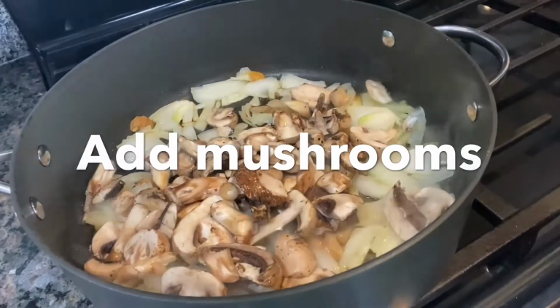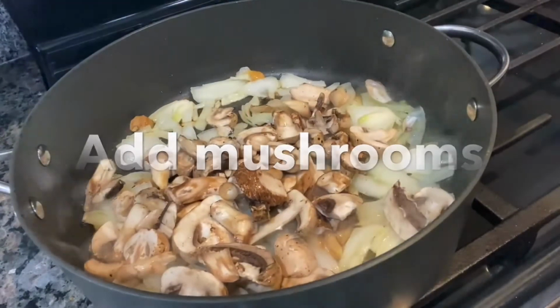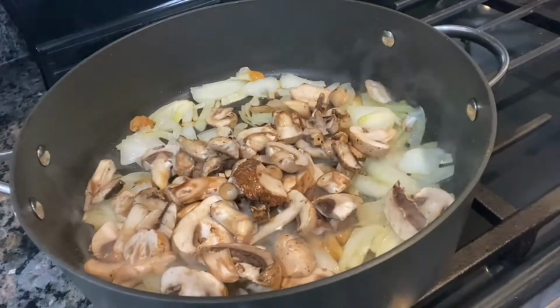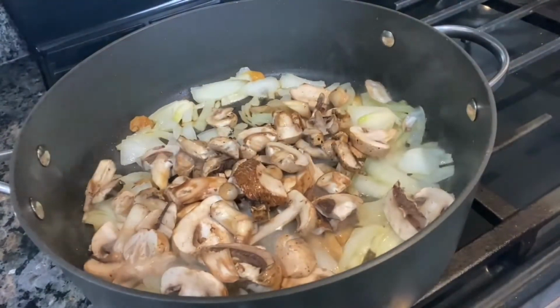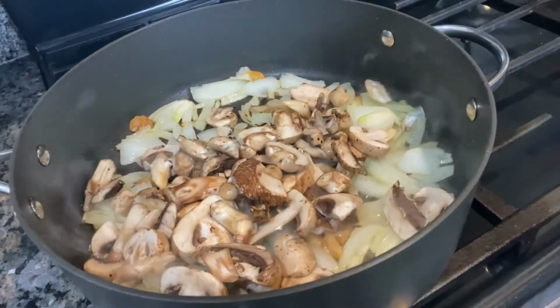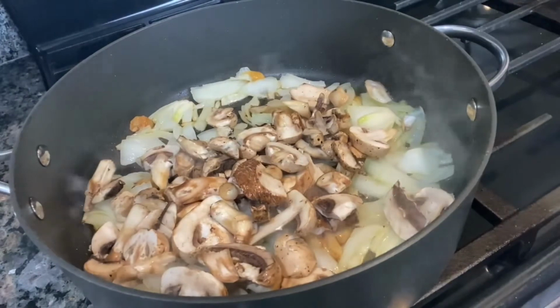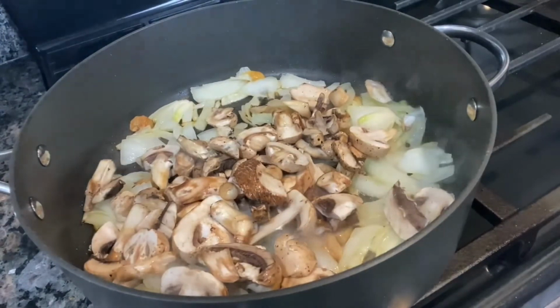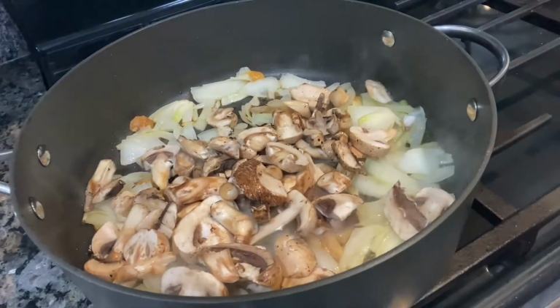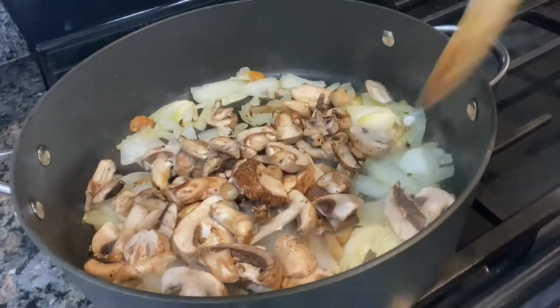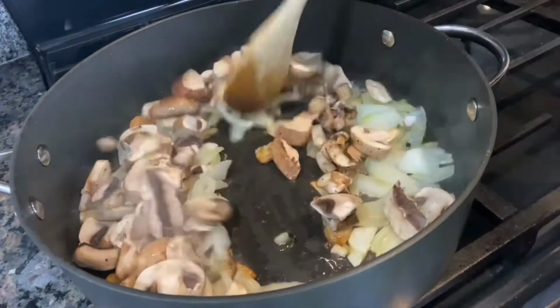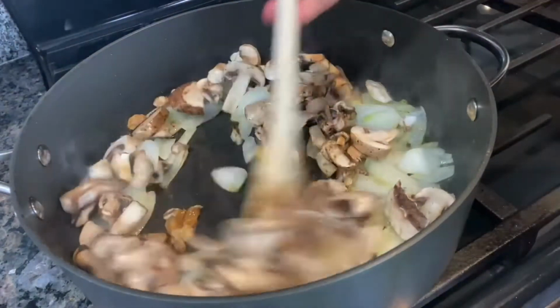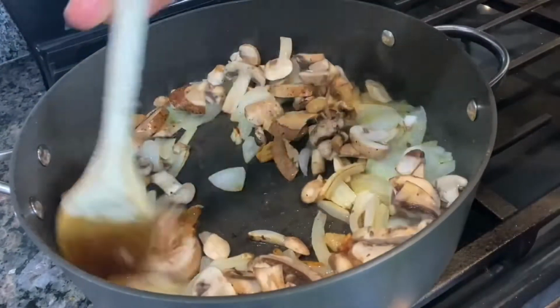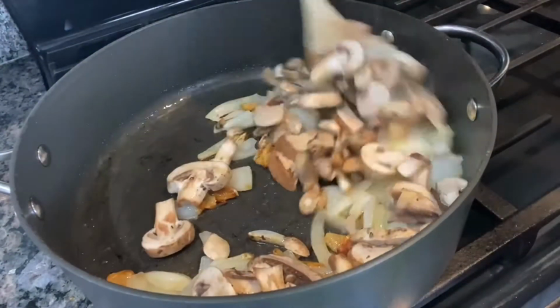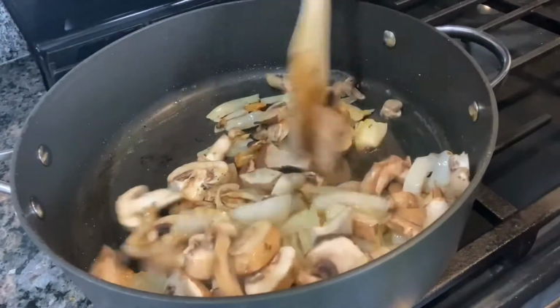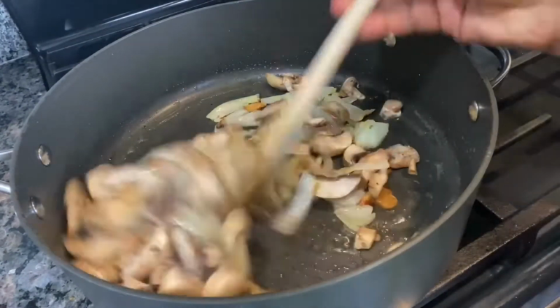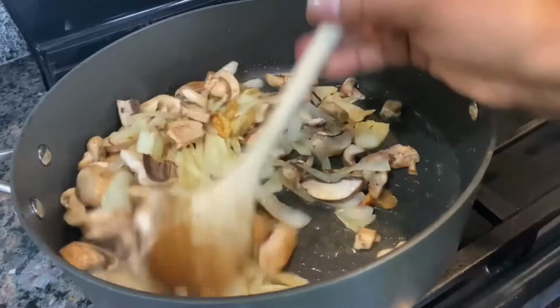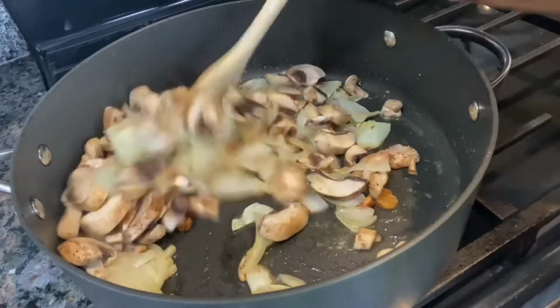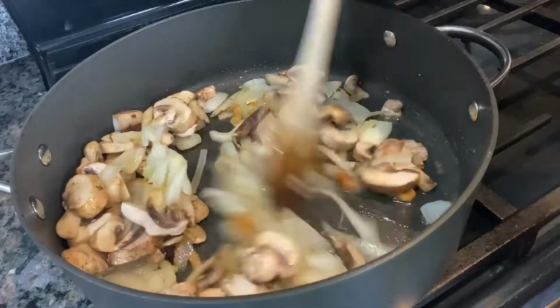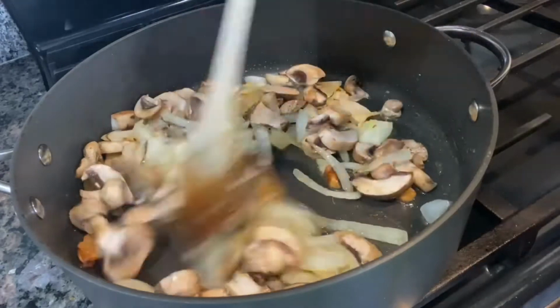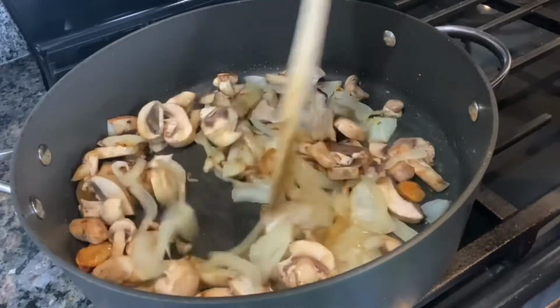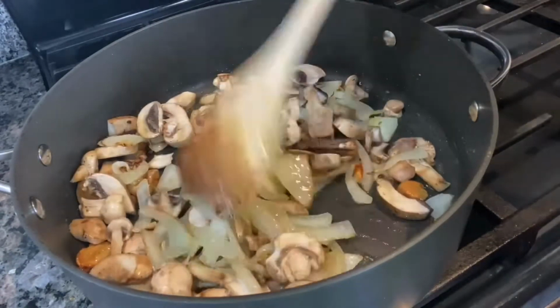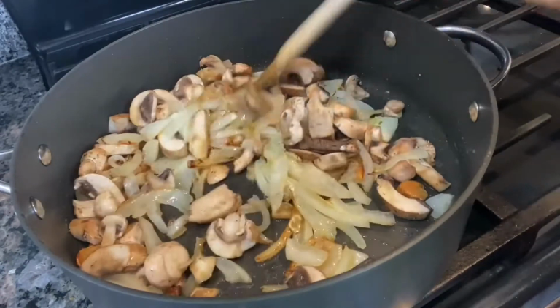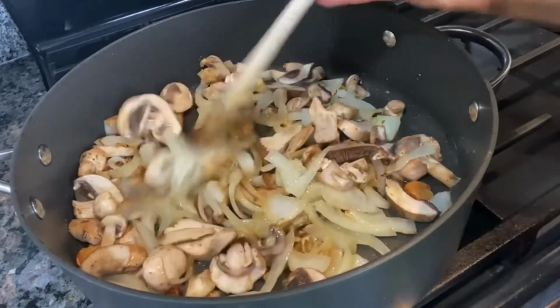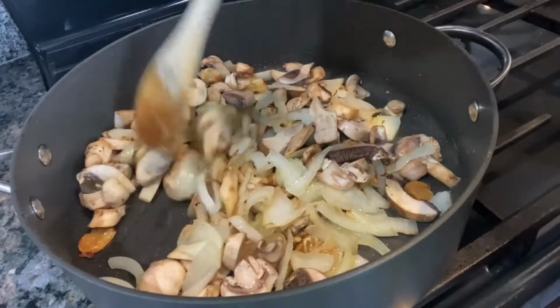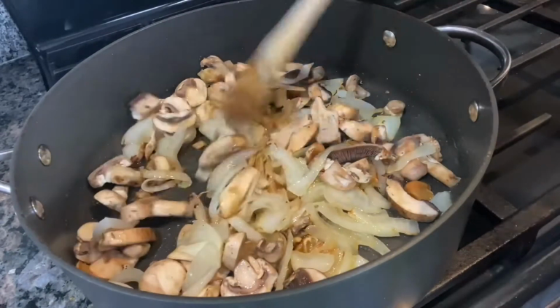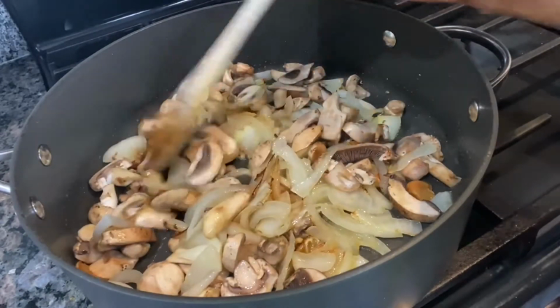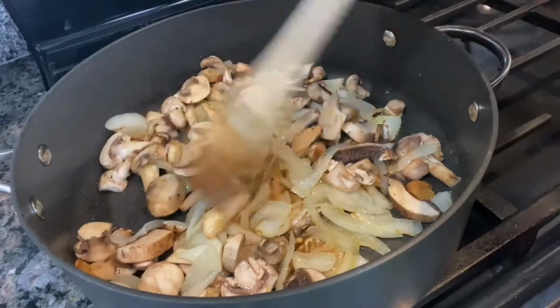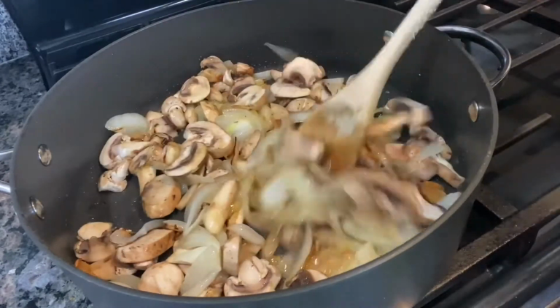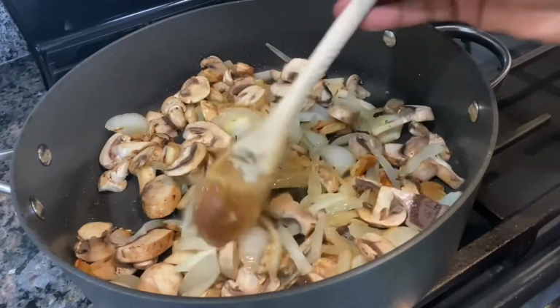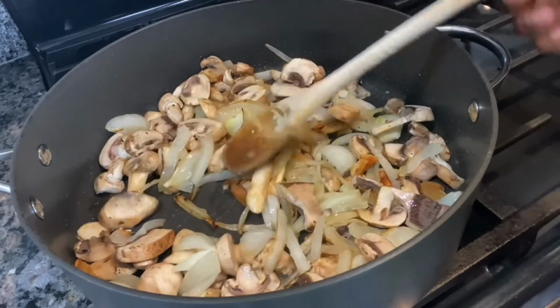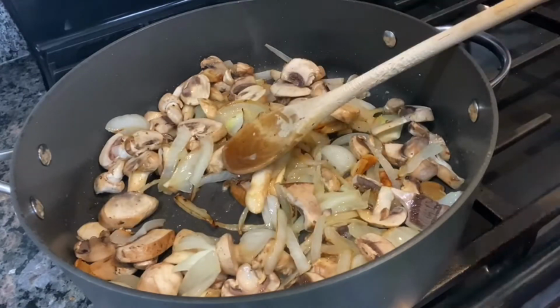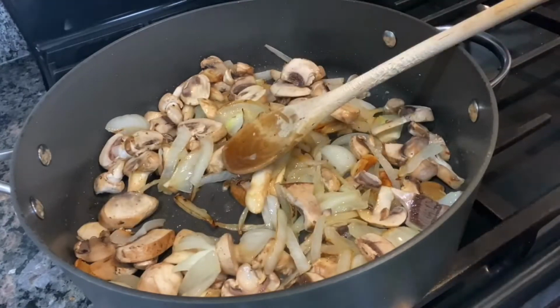And then after sautéing them, I'll be adding the mushrooms. Mix them well together. That should cook about five minutes.